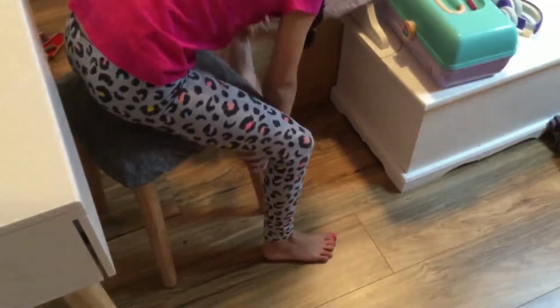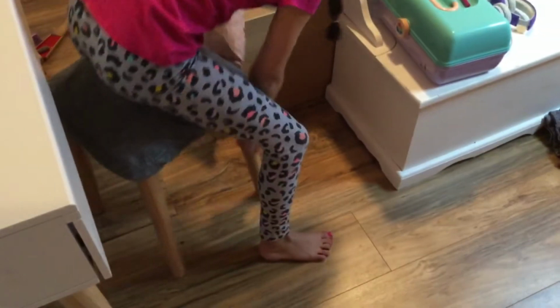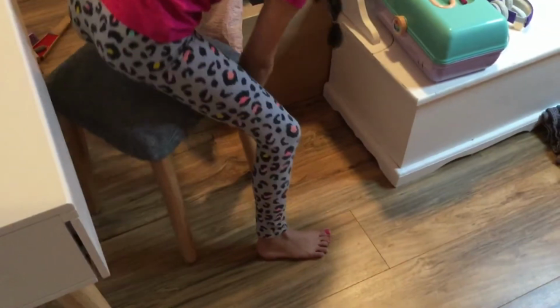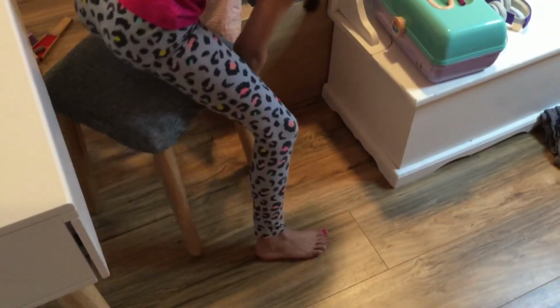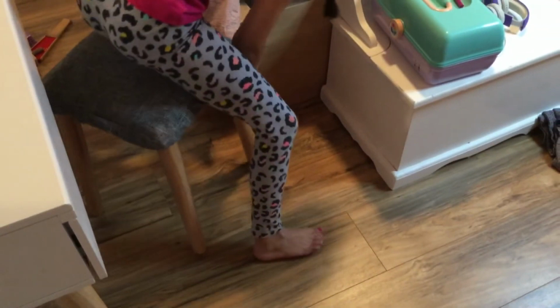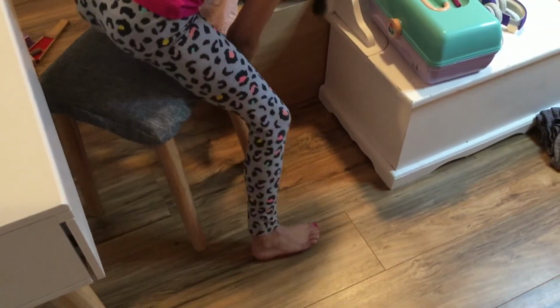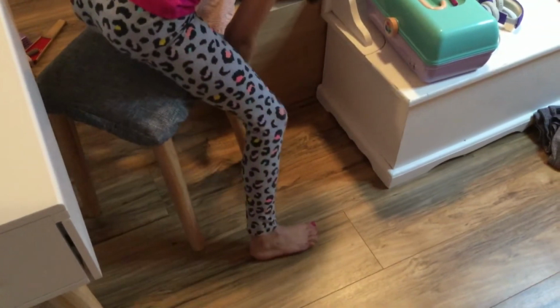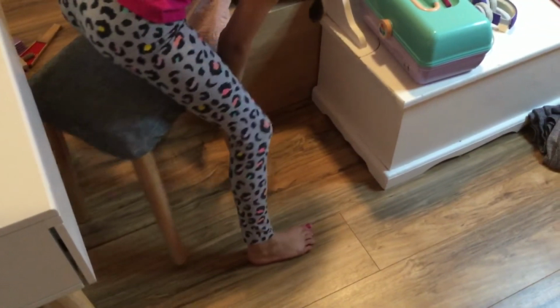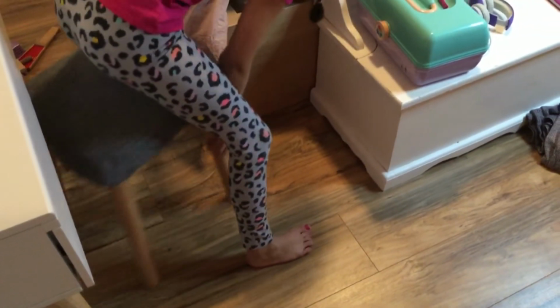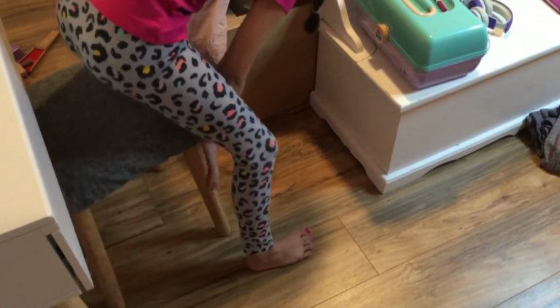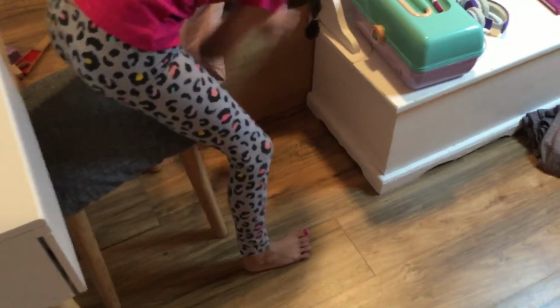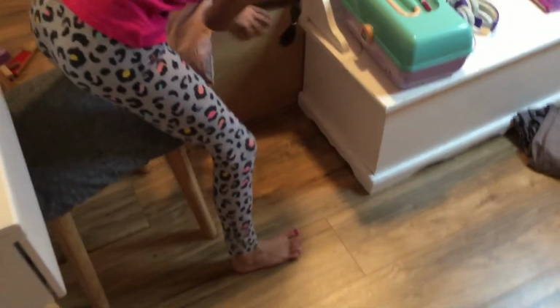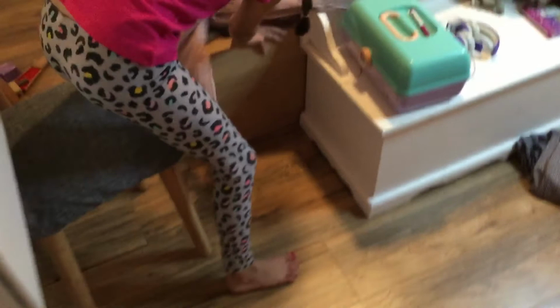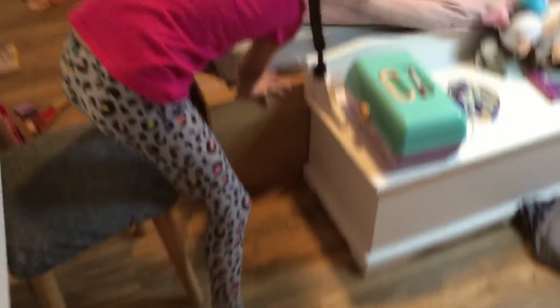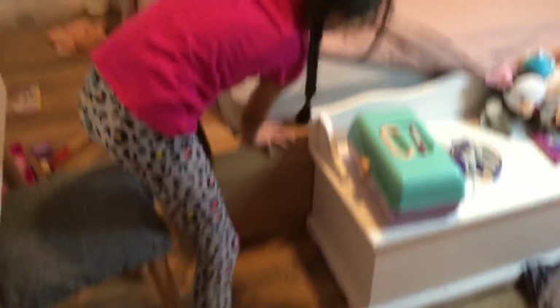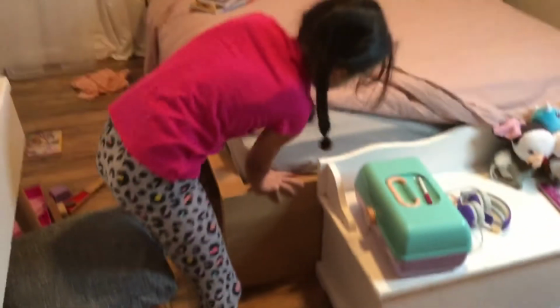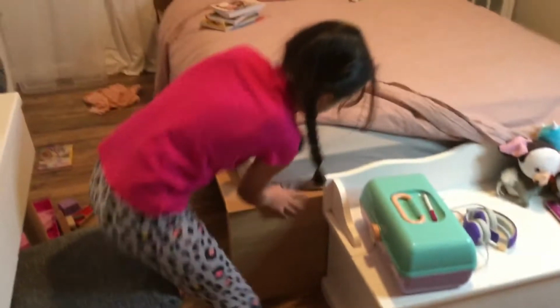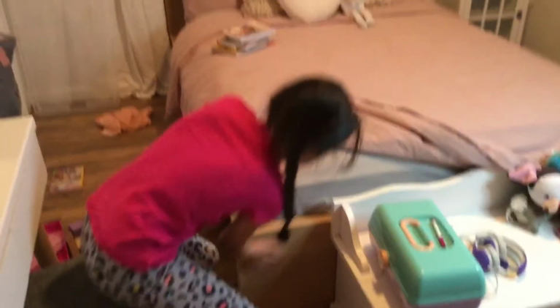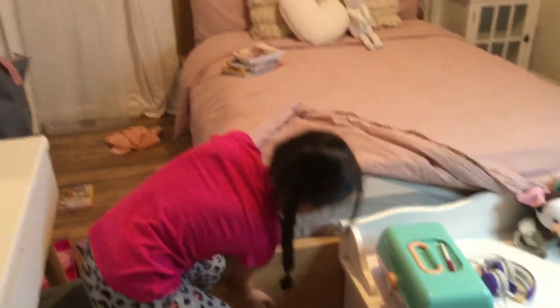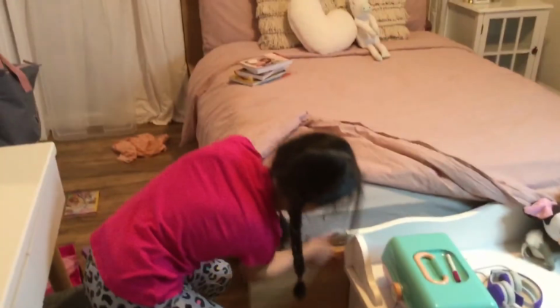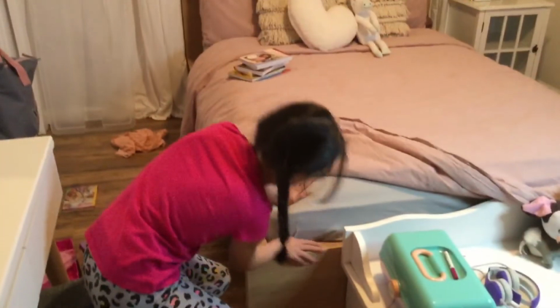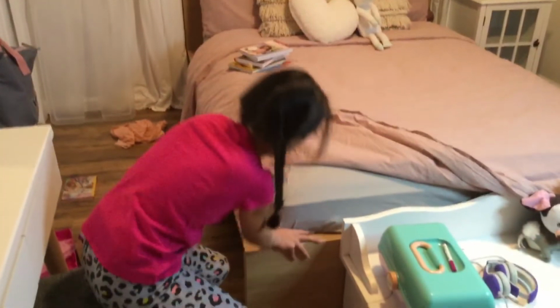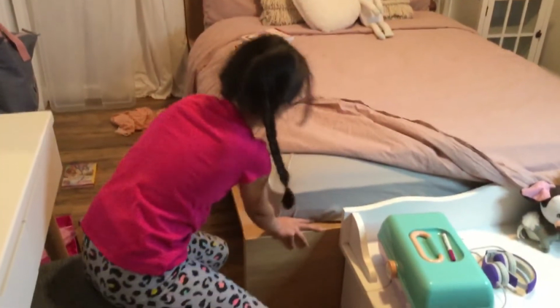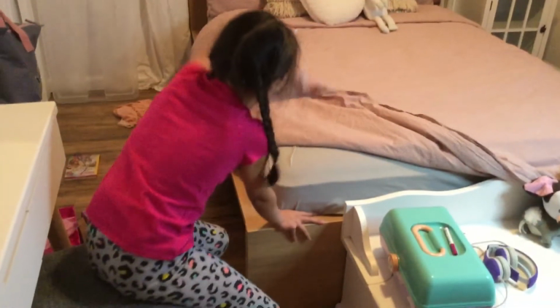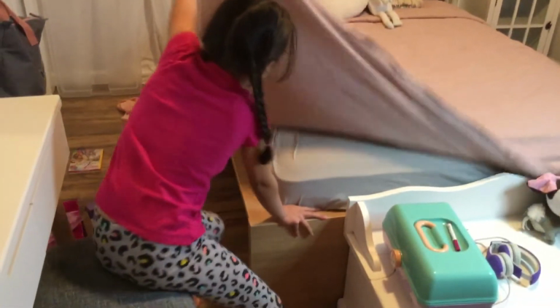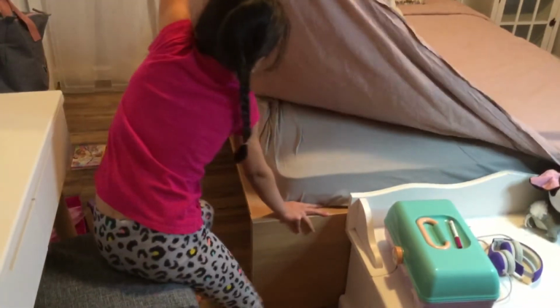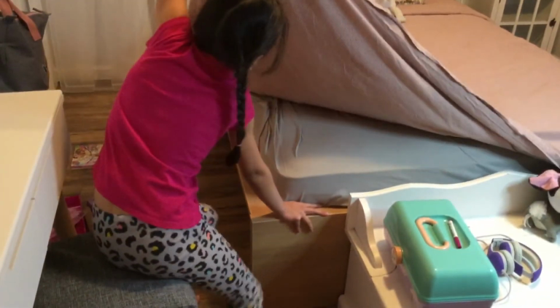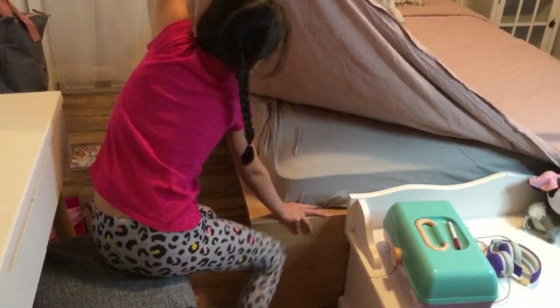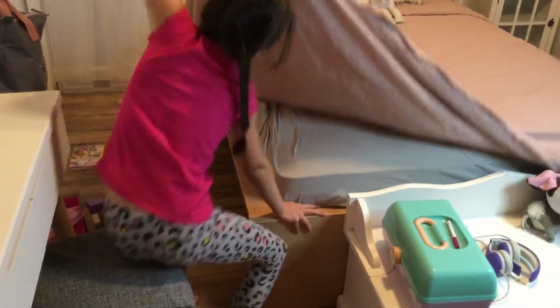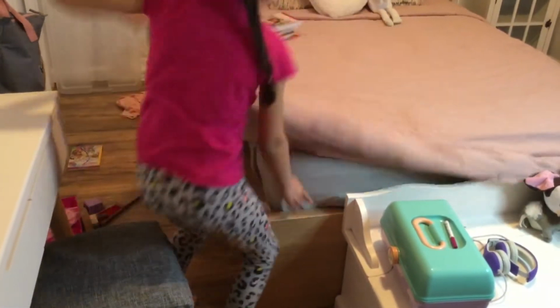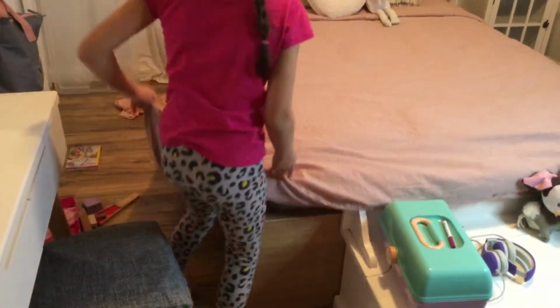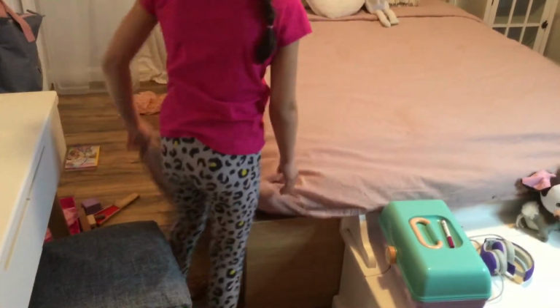It matches my bed, you guys. This is my new bed frame — it's like this wood material, and we got these sheets at Ikea.